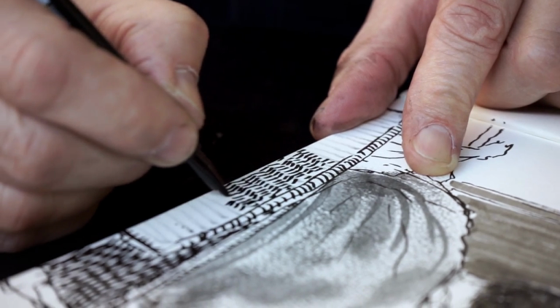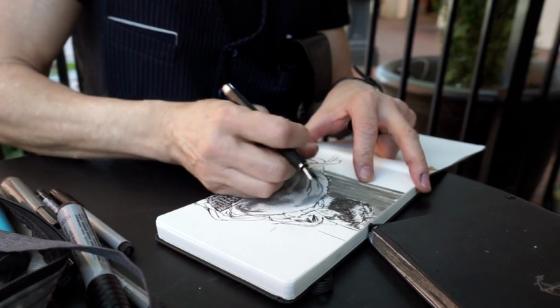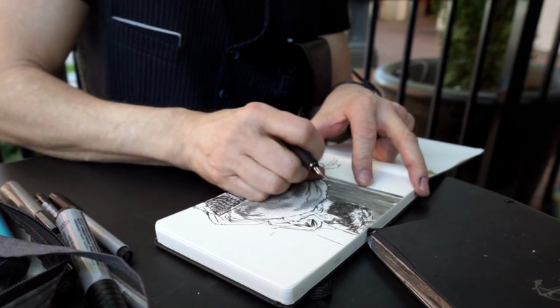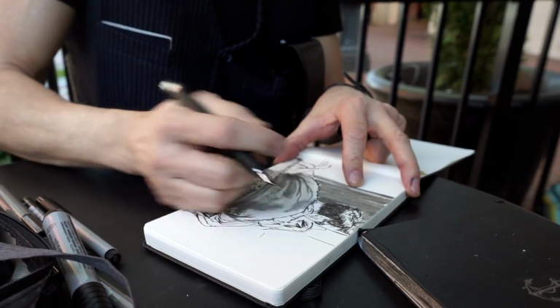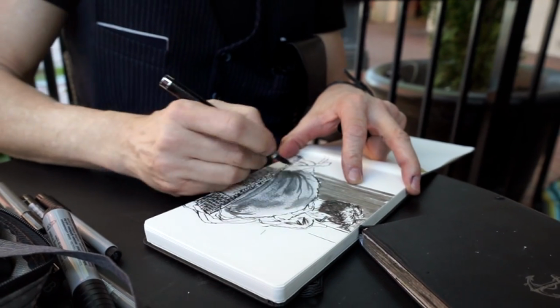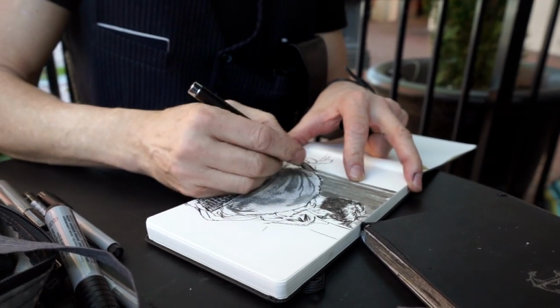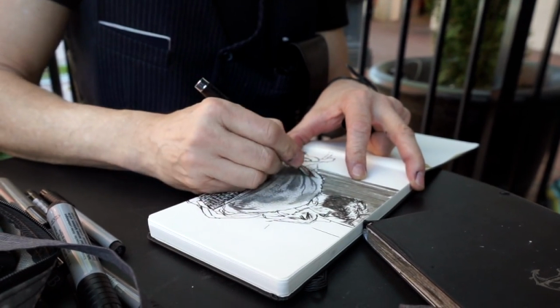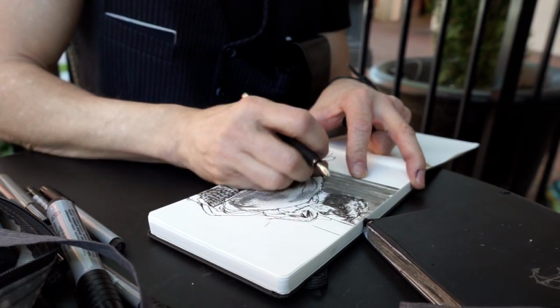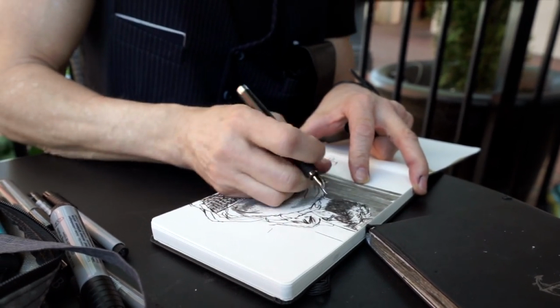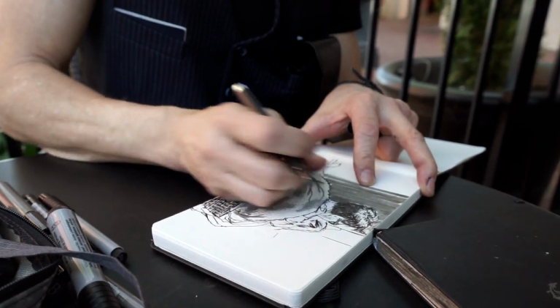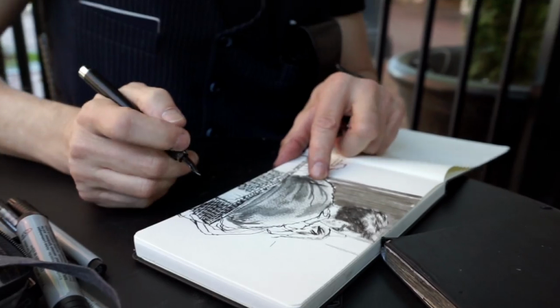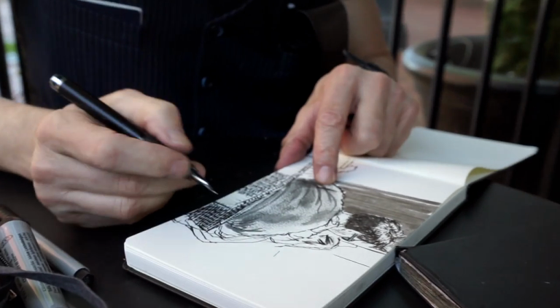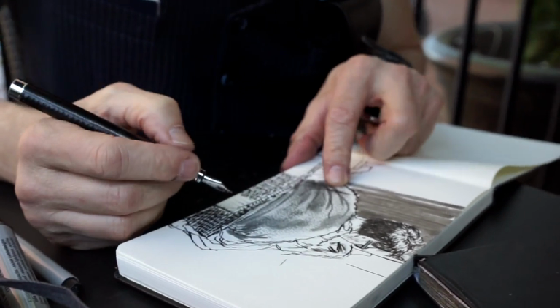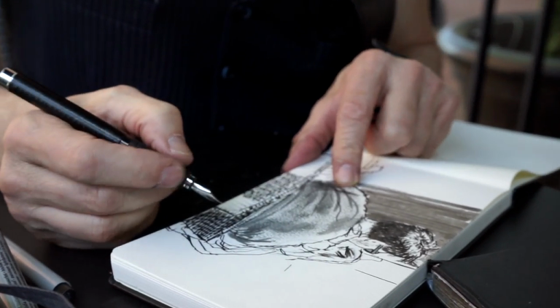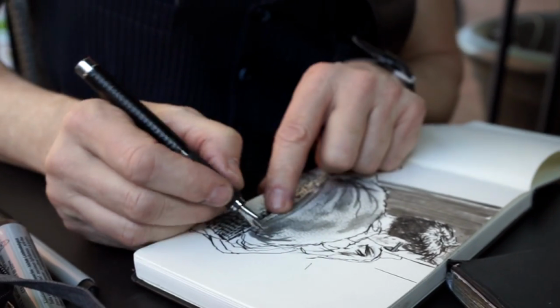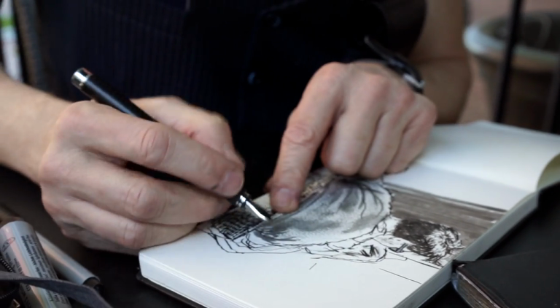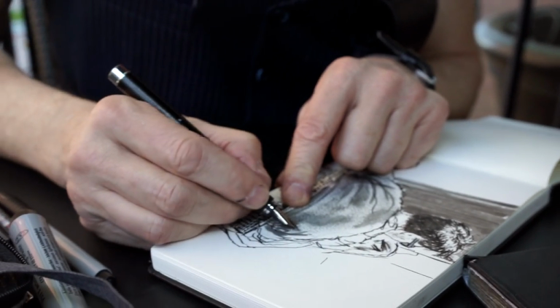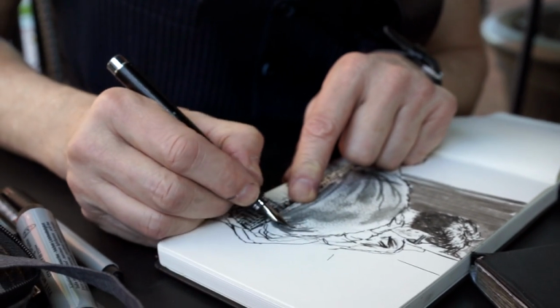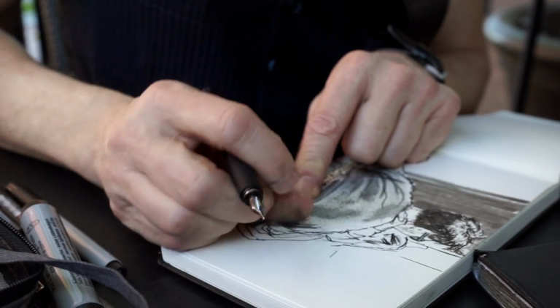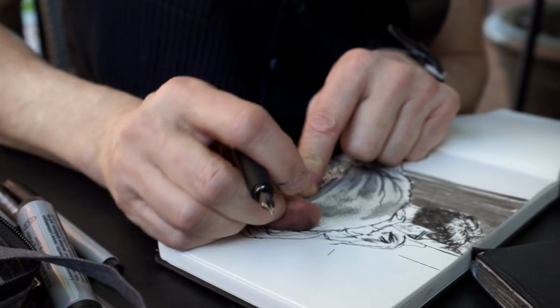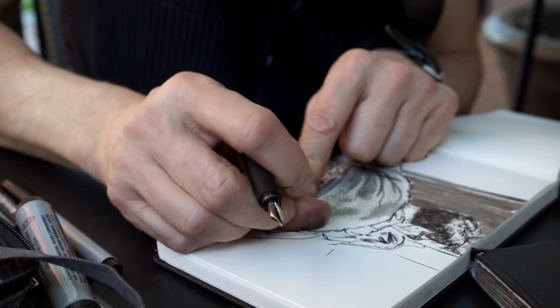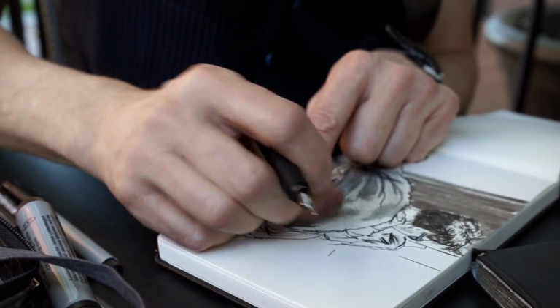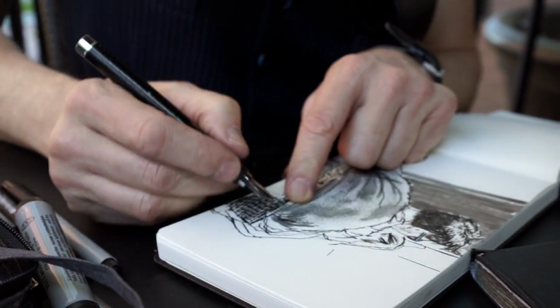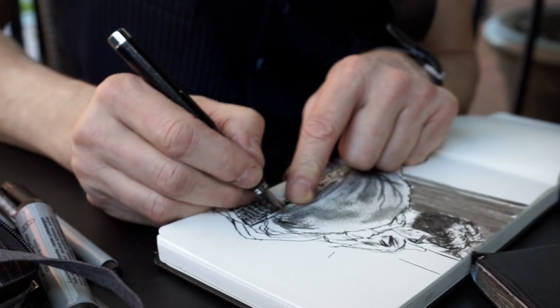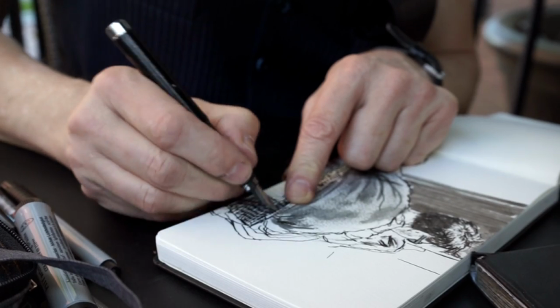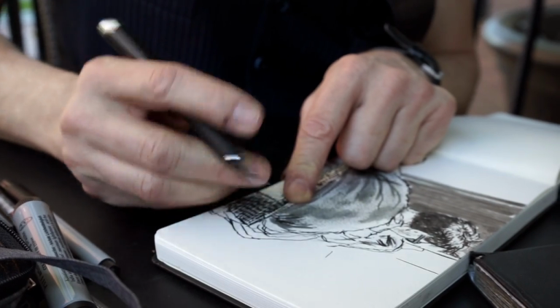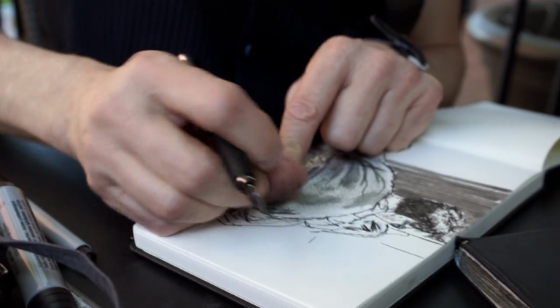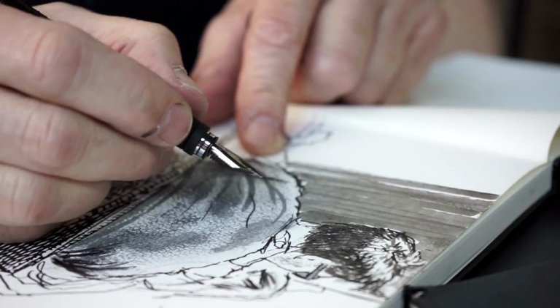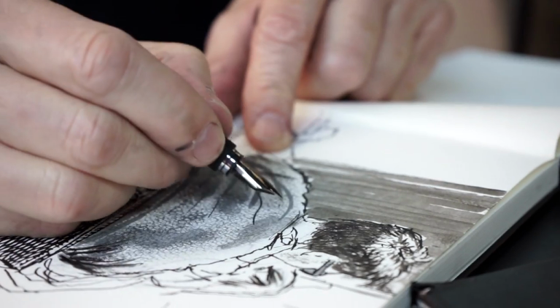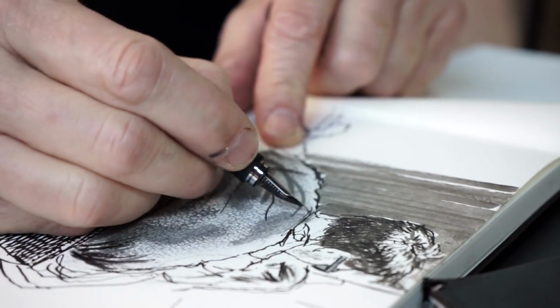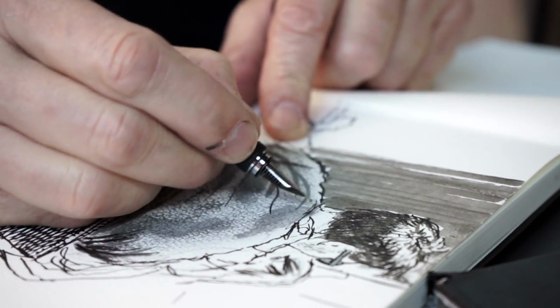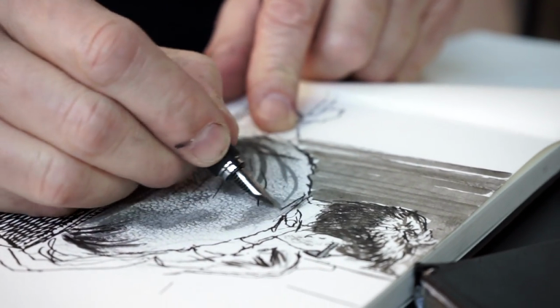I can do things to get that fabric pattern by doing this and using my fingerprints — it creates weave and the texture of fabric on his neck where he's got the collar.